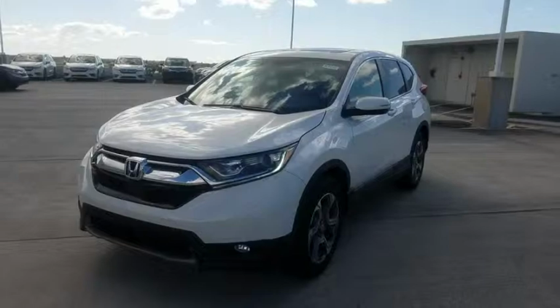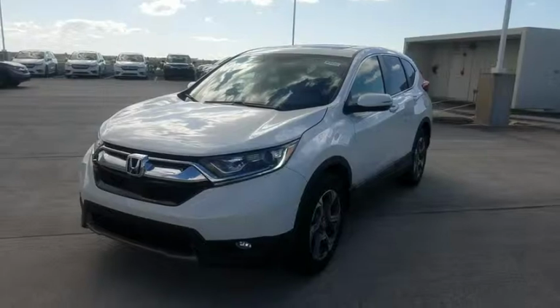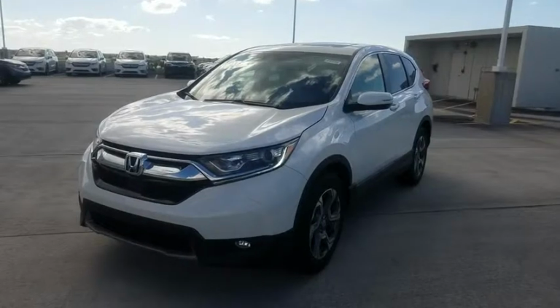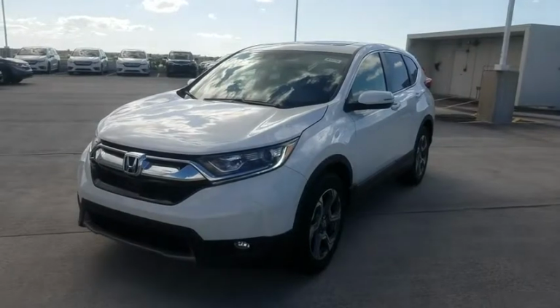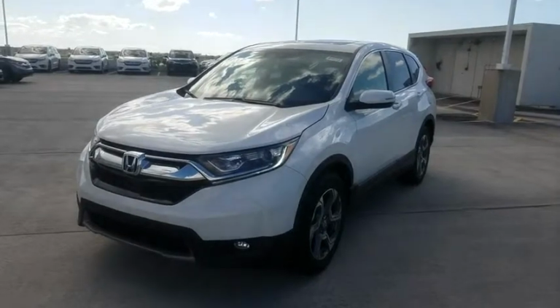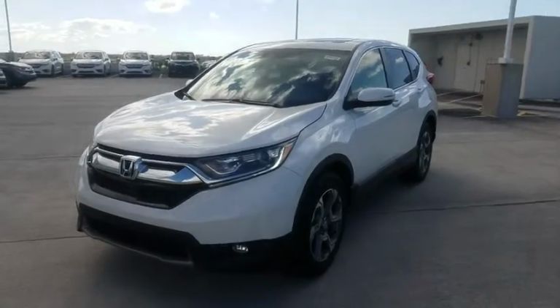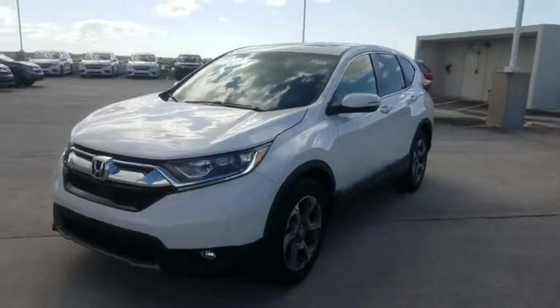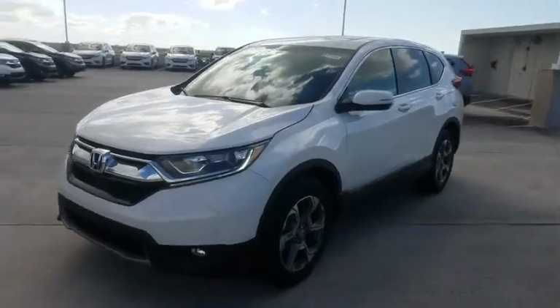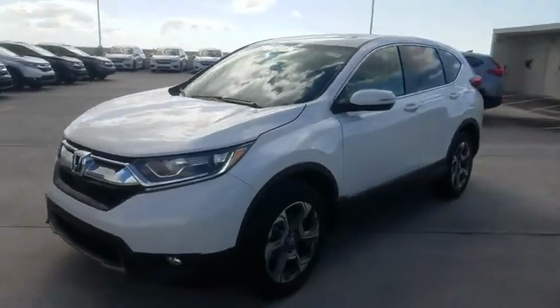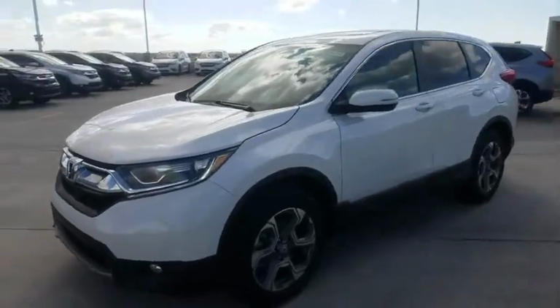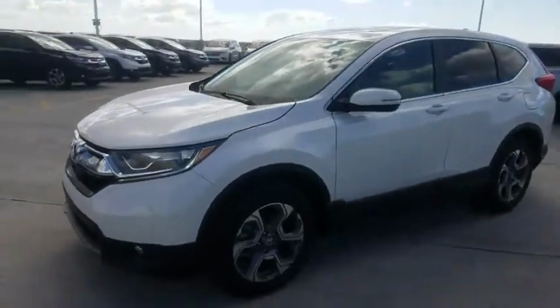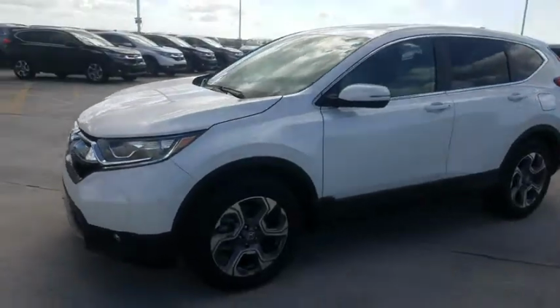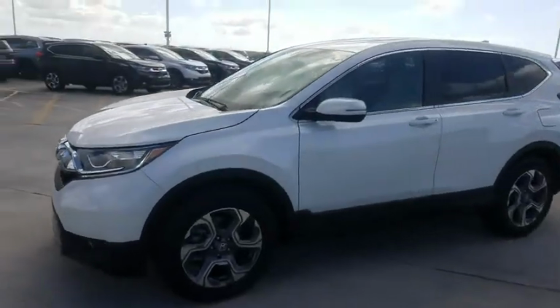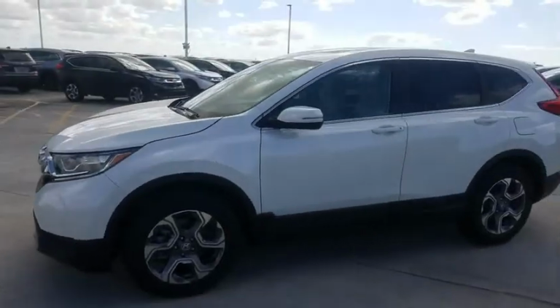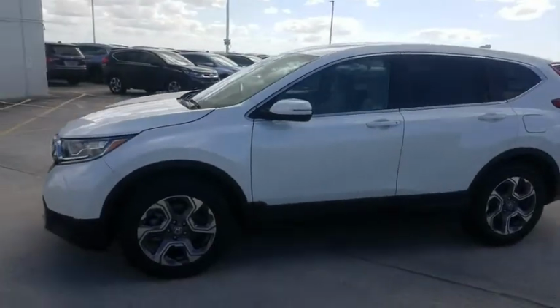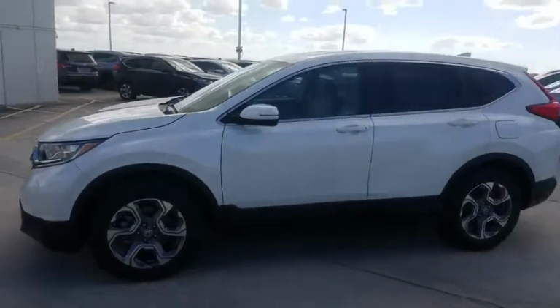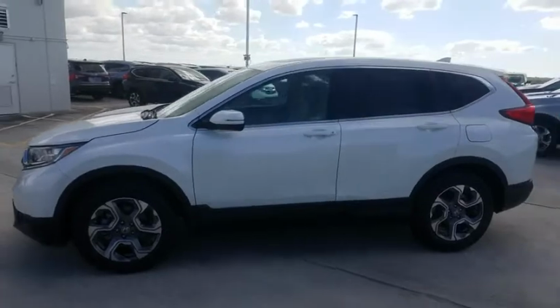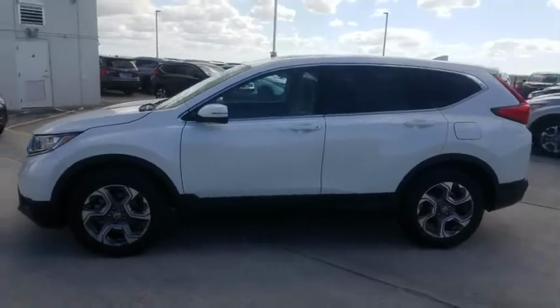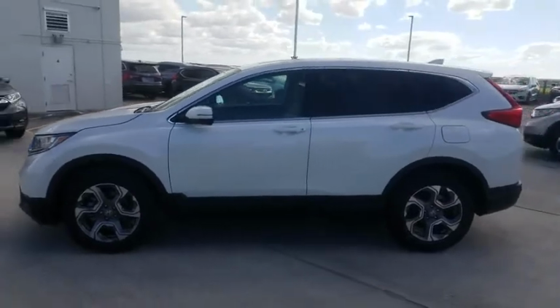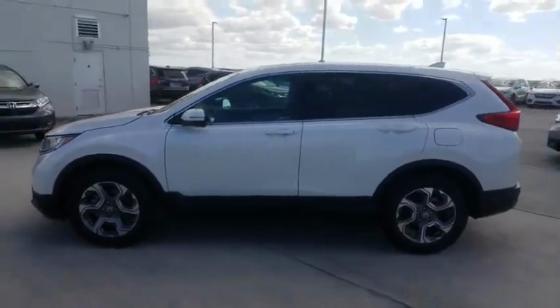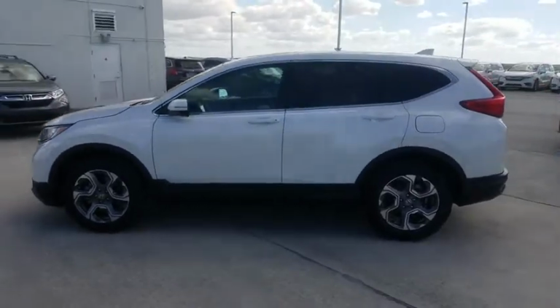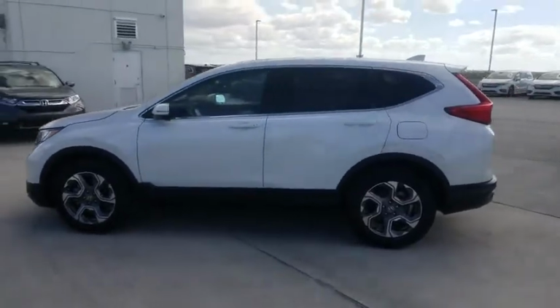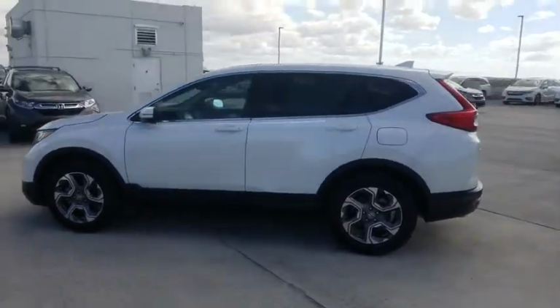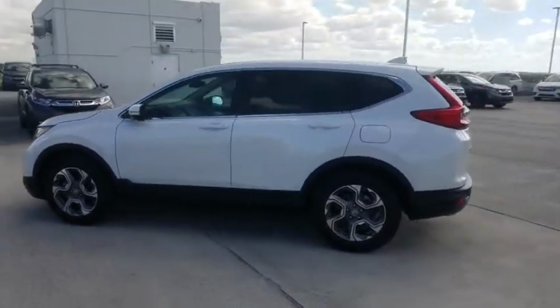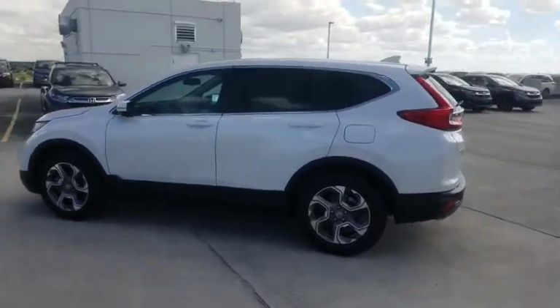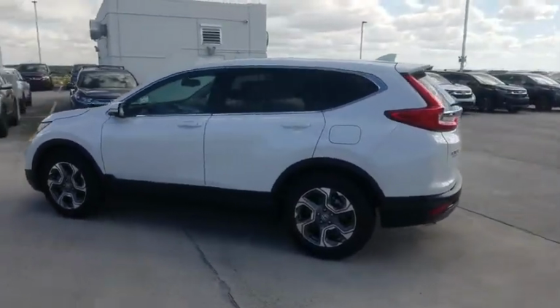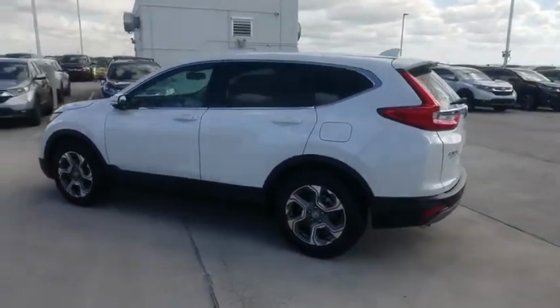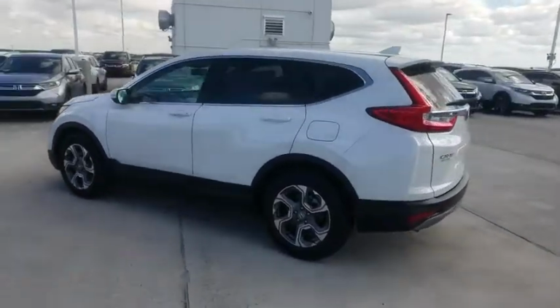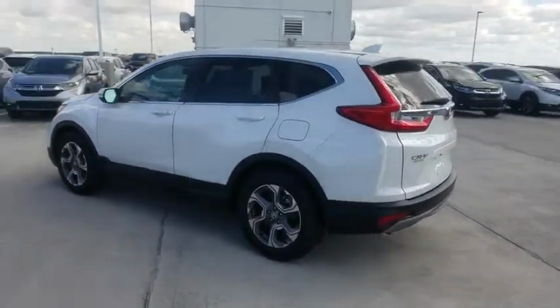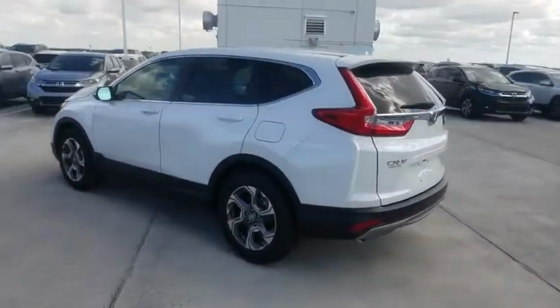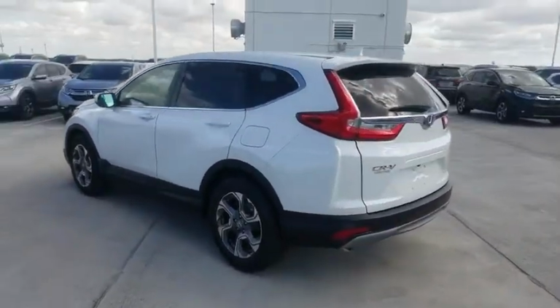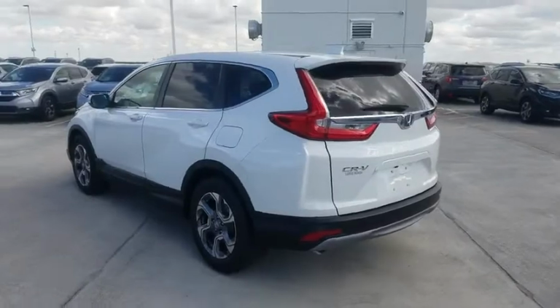2019 Honda CR-V. A top recommended vehicle because of its car-like driving manners, good value, cool technology, and comfy interior.